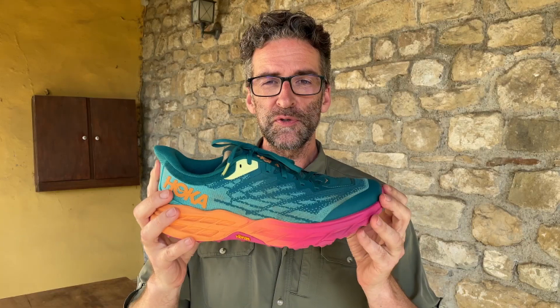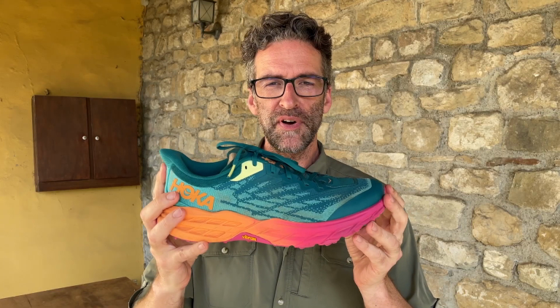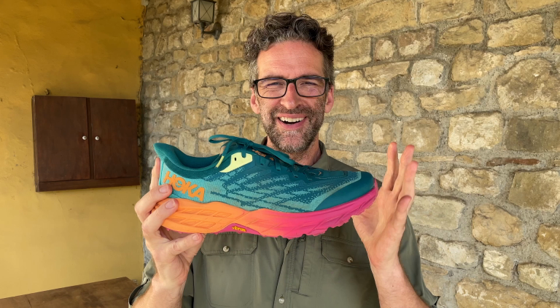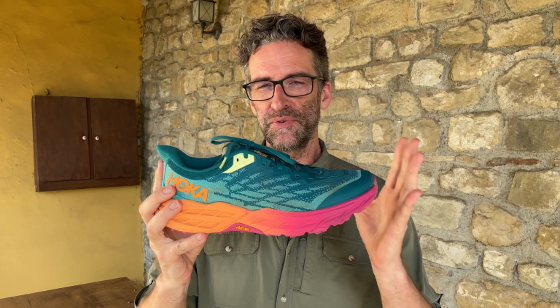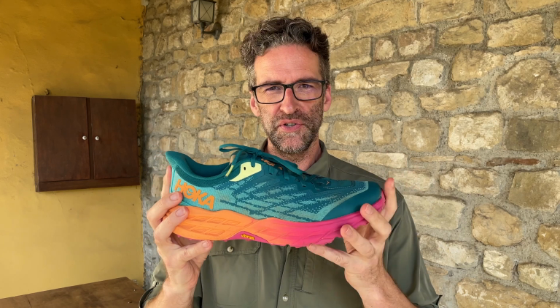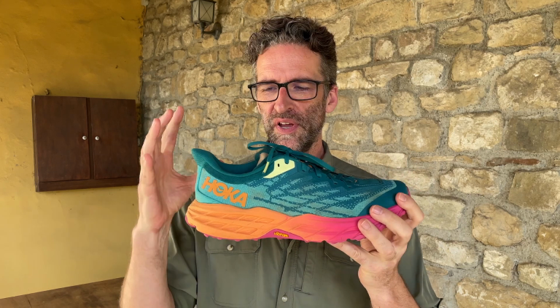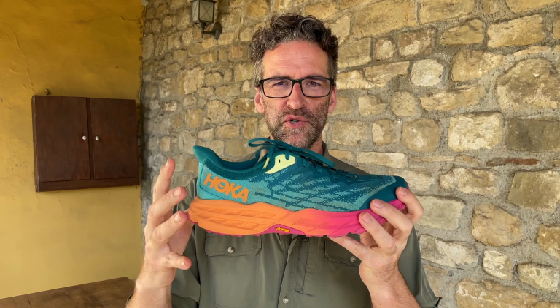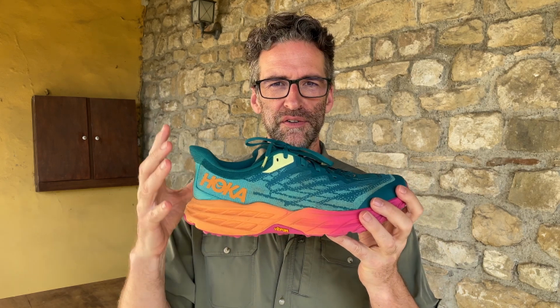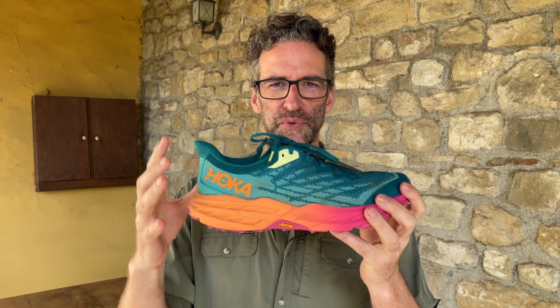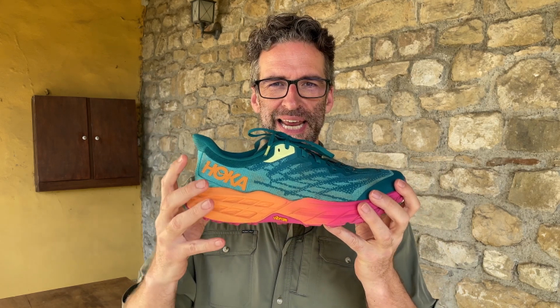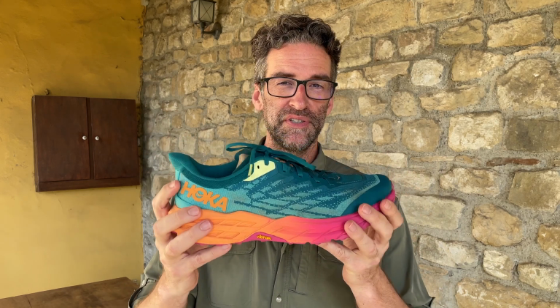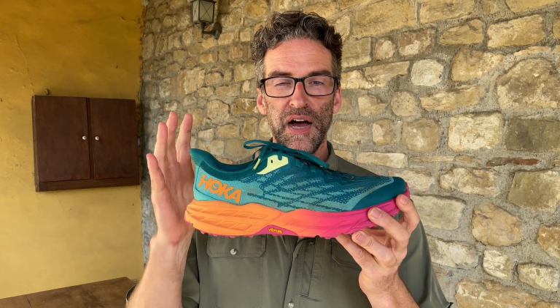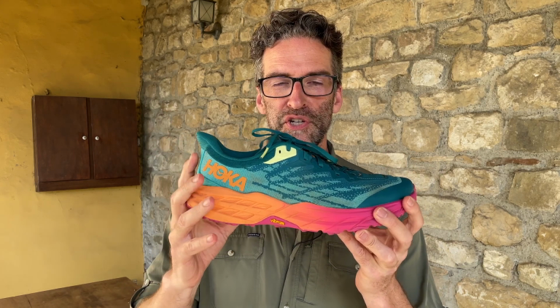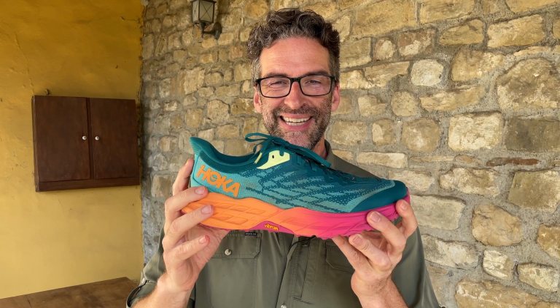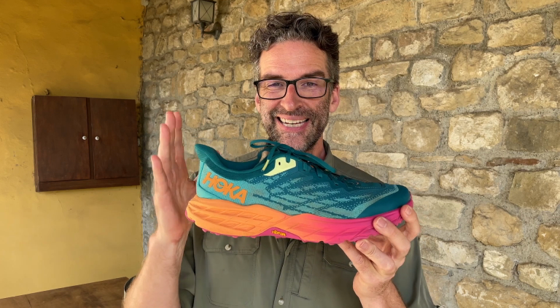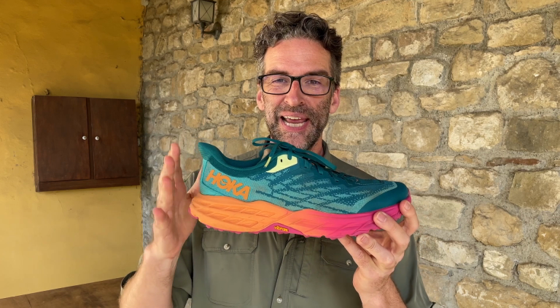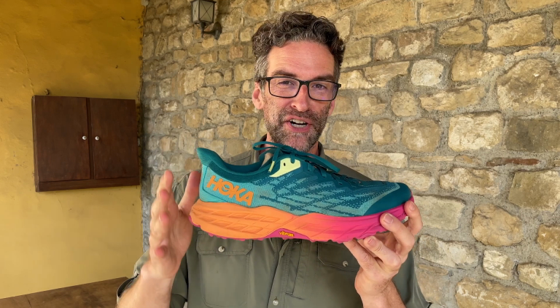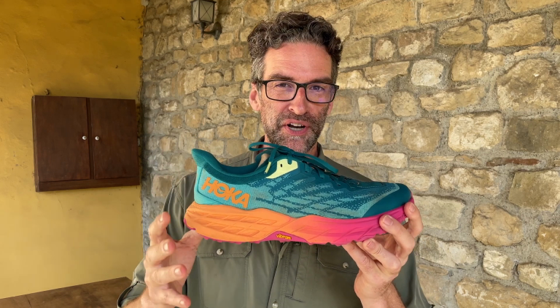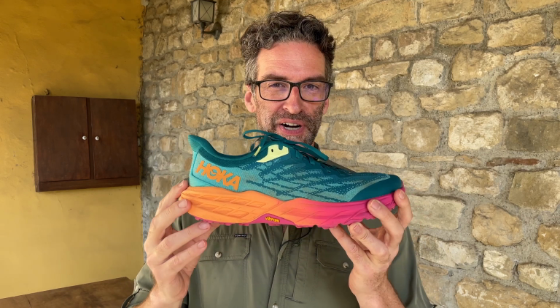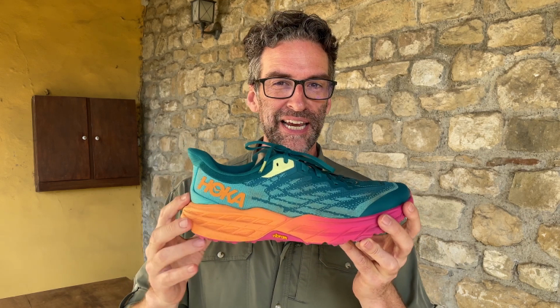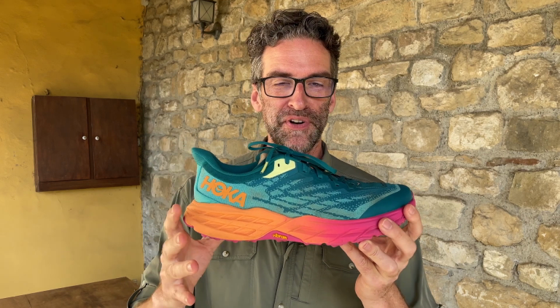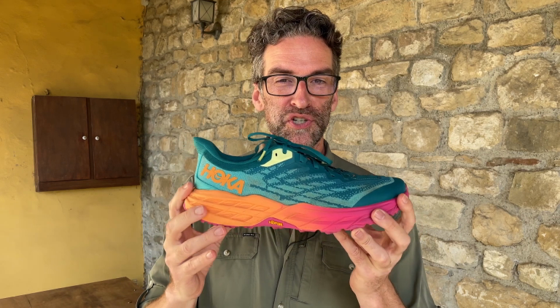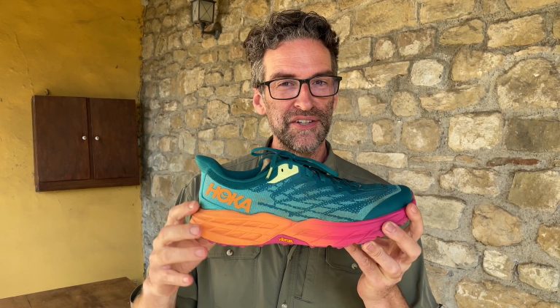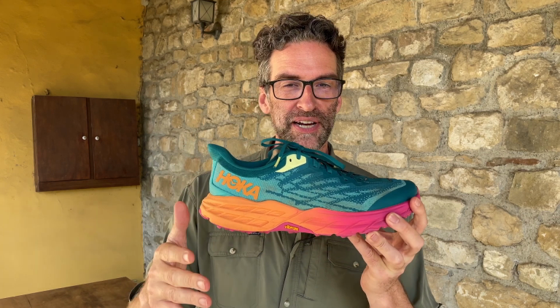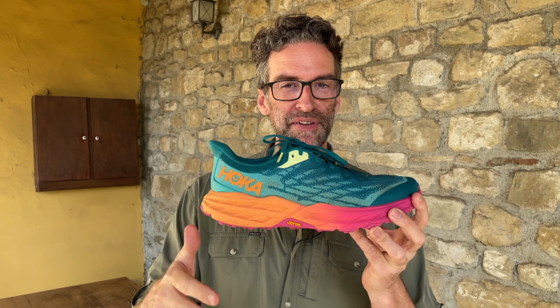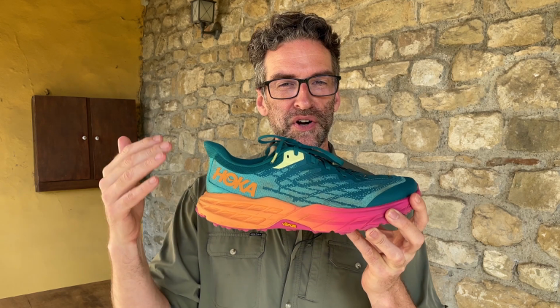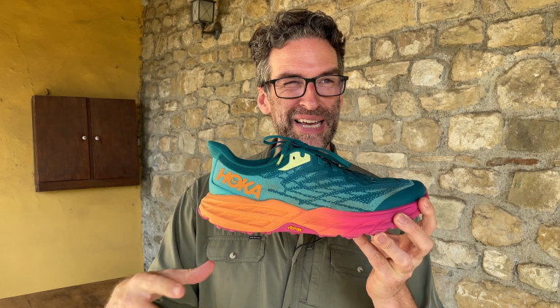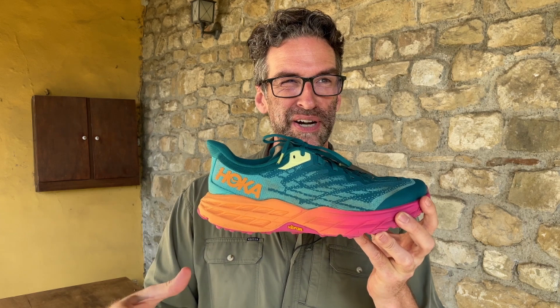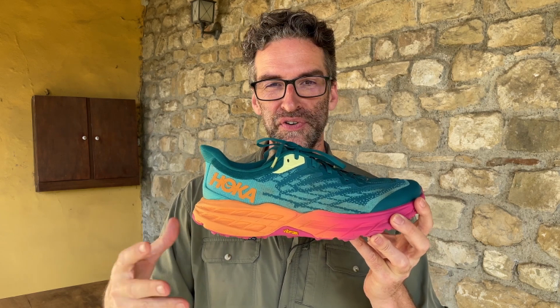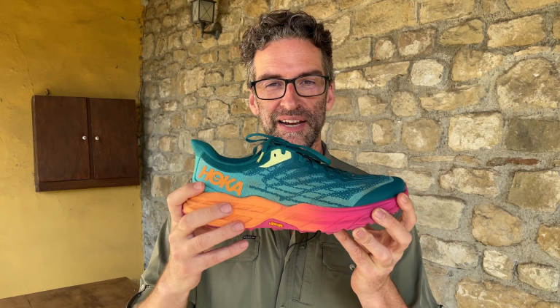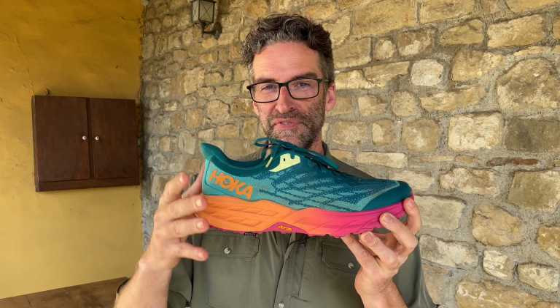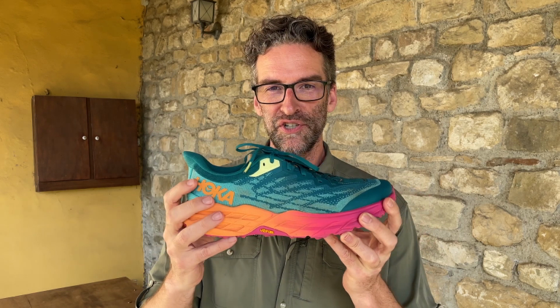The Hoka Speedgoat 5 are essentially running shoes with some trail shoe DNA built into them. Of the three shoes that I tested, I did find a better trail running shoe for hiking. If you want to figure out which shoe that is, go check out my video called Best Trail Running Shoes for Hiking on my channel.